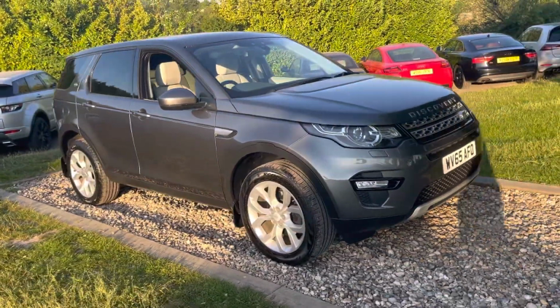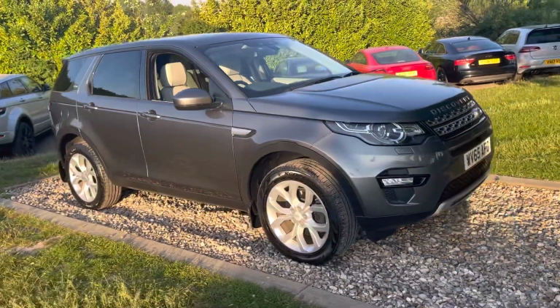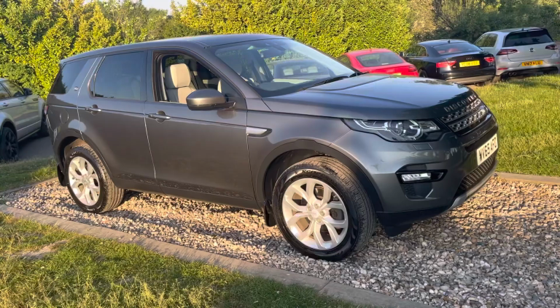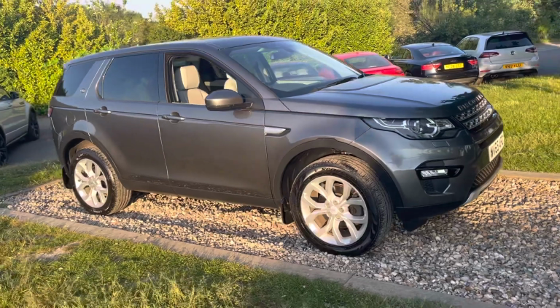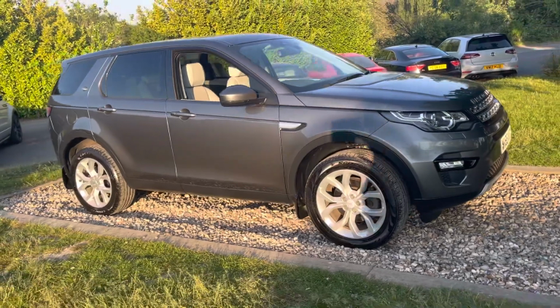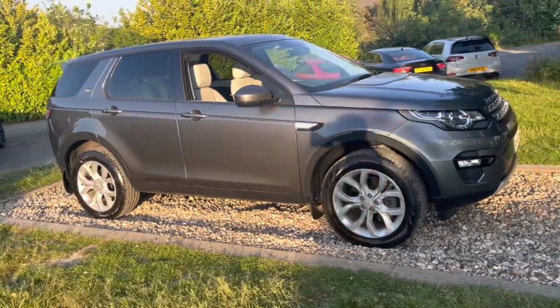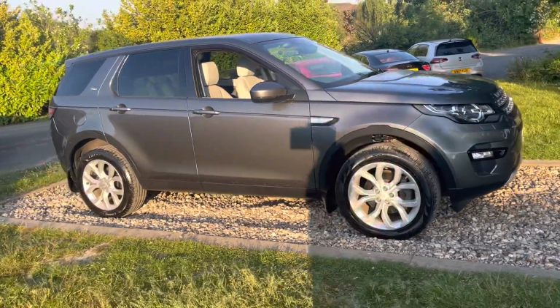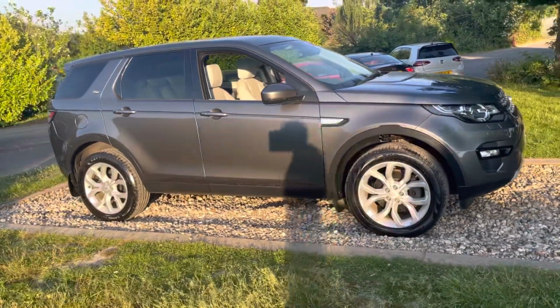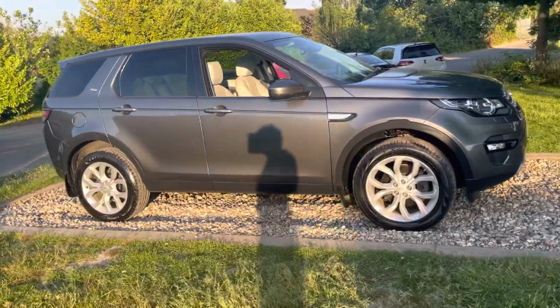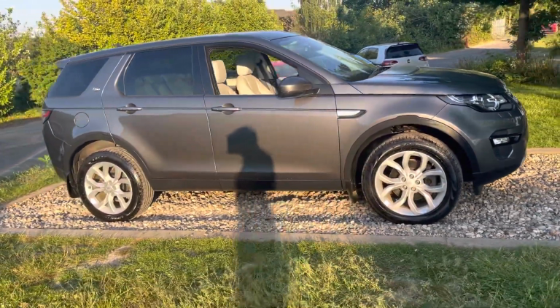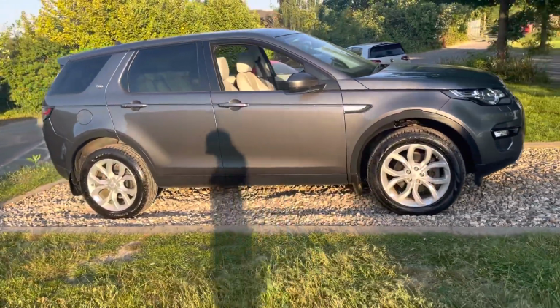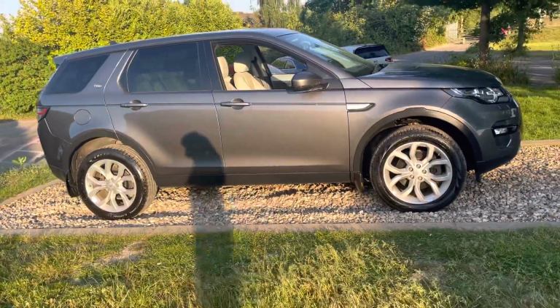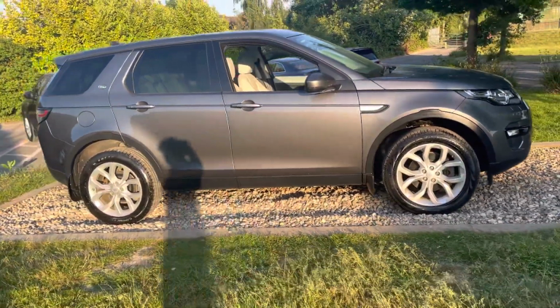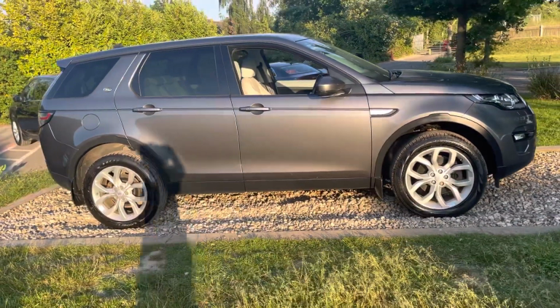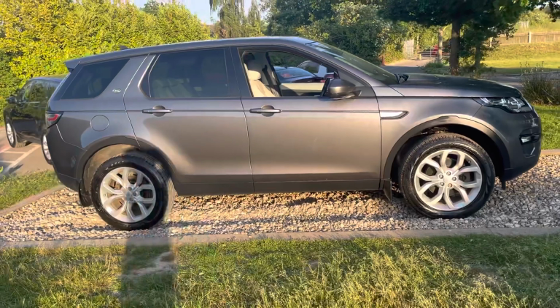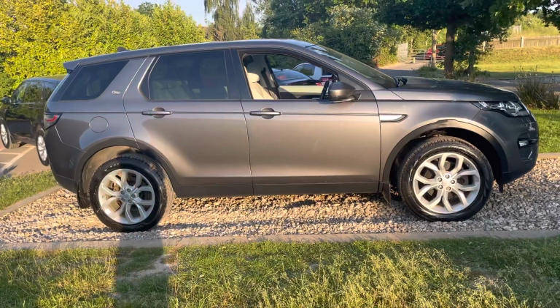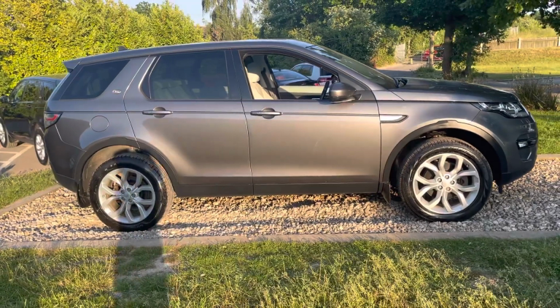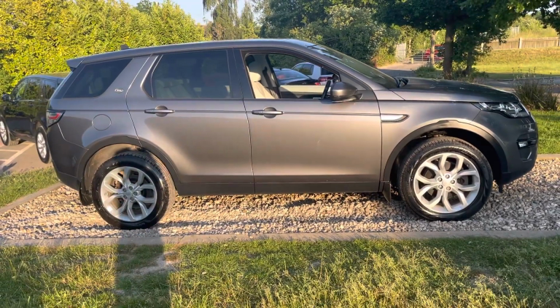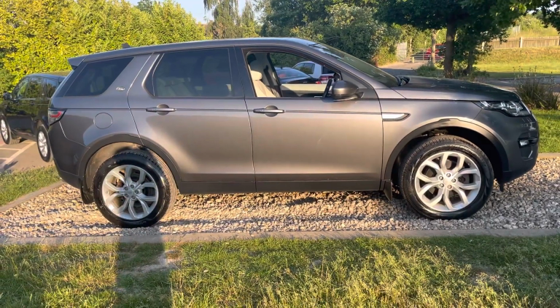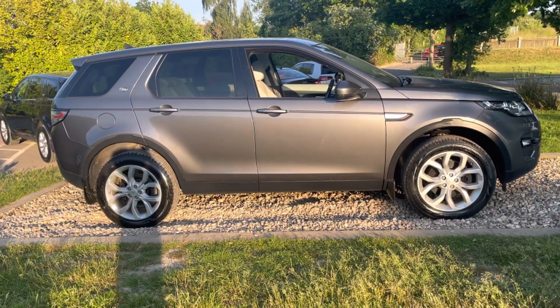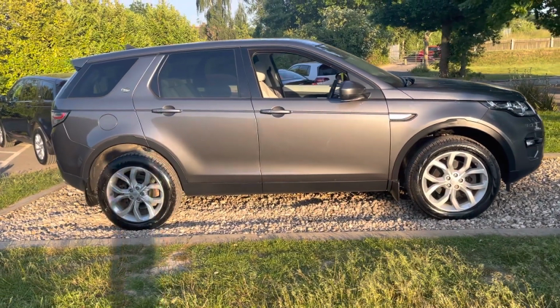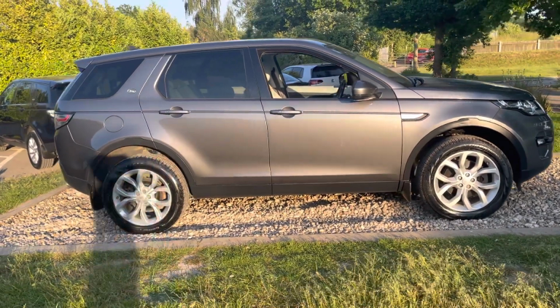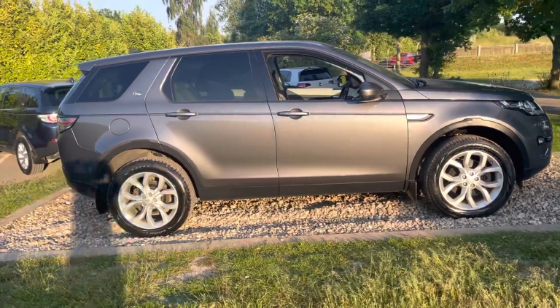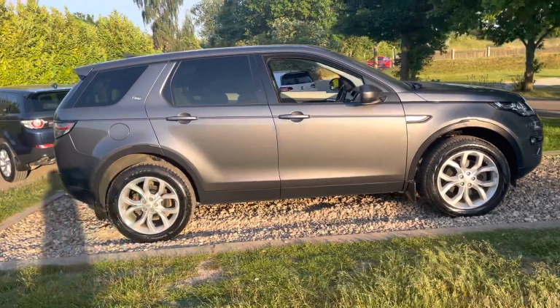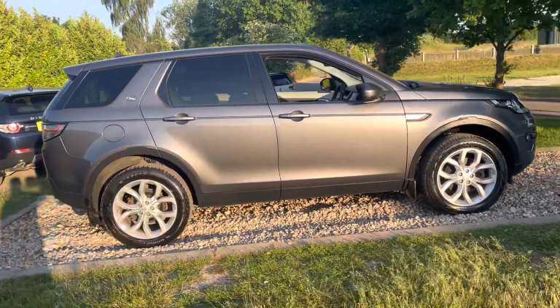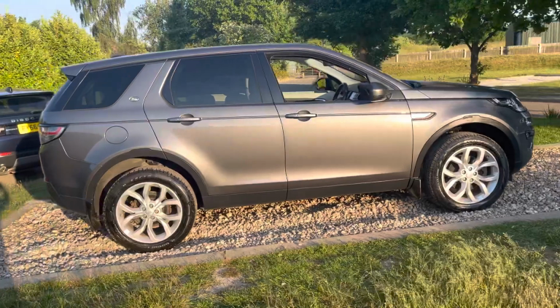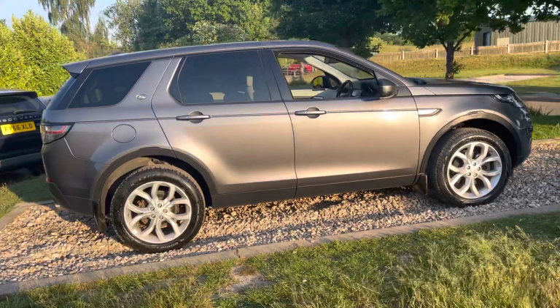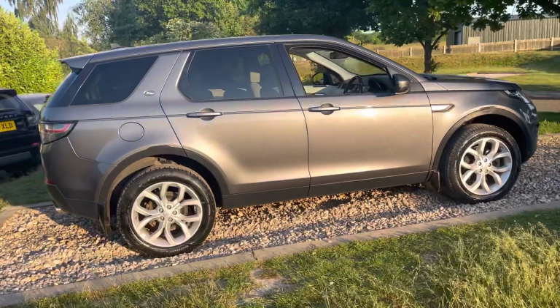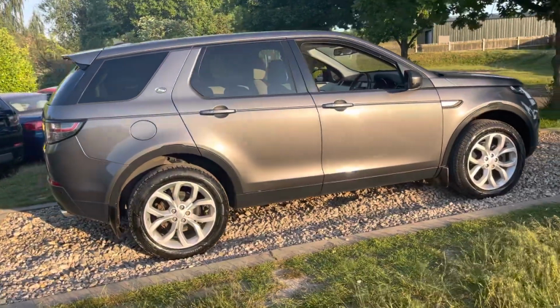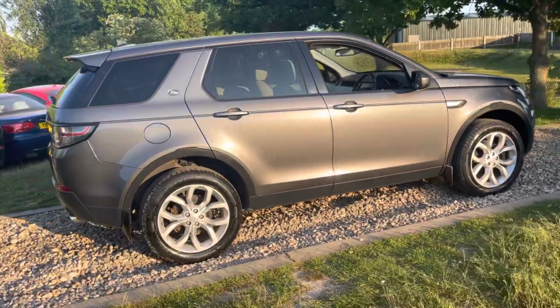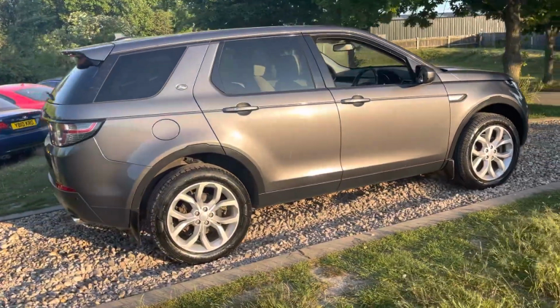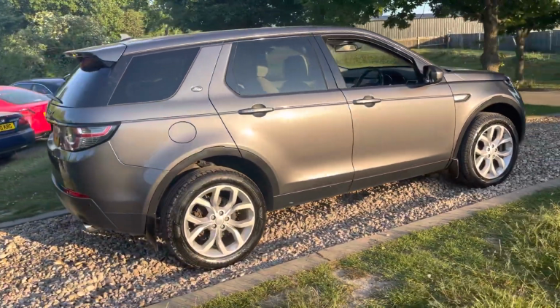Rare car this, guys — never many of these for sale. This was originally a Grange Land Rover demonstrator for the first six months and then sold to a private lady. She's owned it subsequently, was on a private number plate. Land Rover services — we're going to service this car and MOT it before it leaves us.